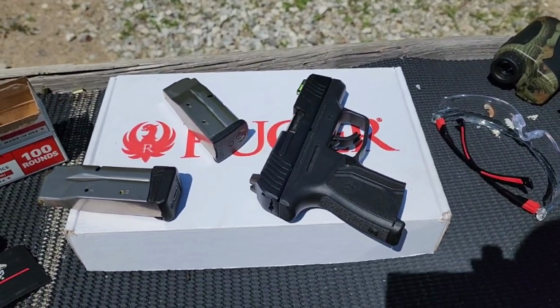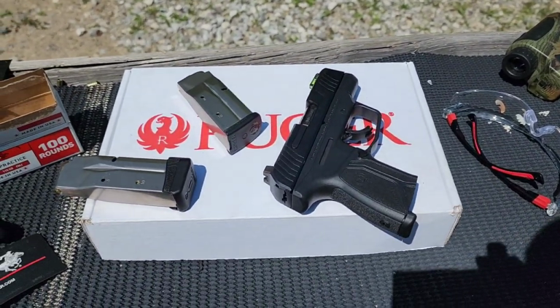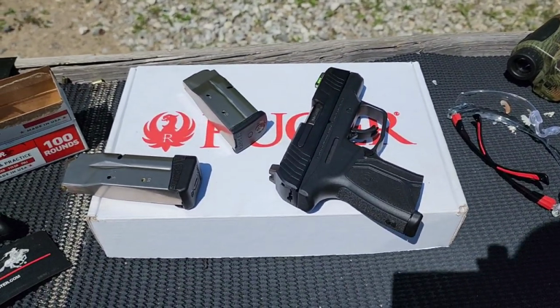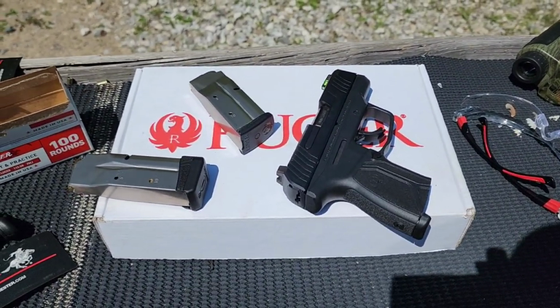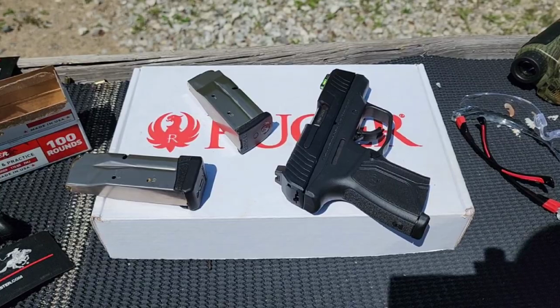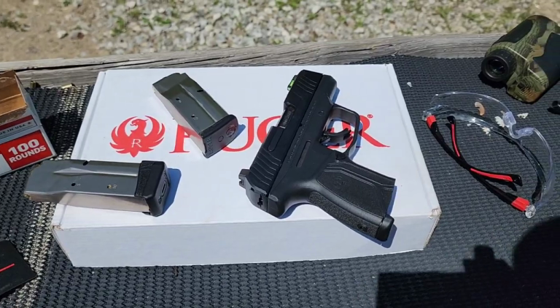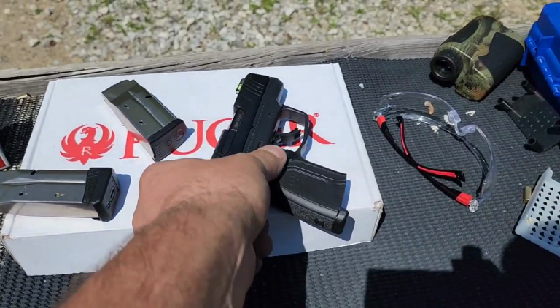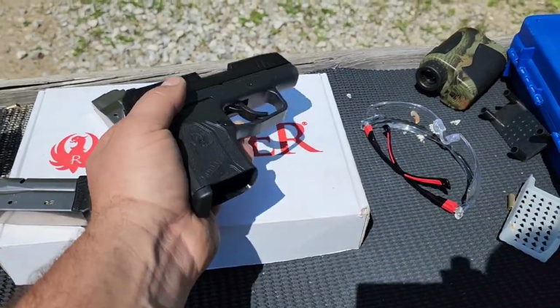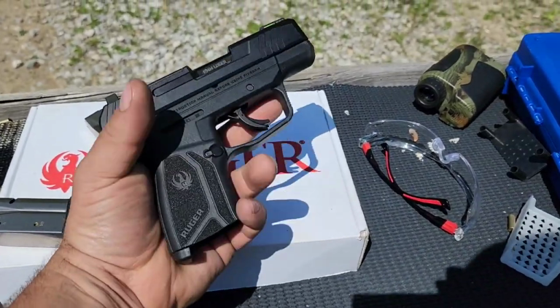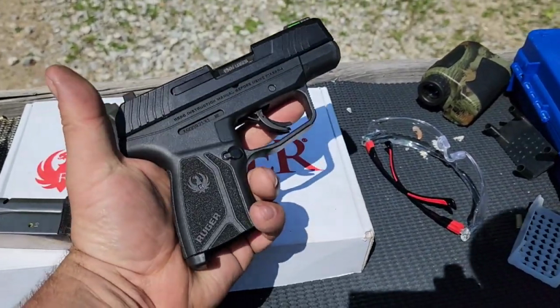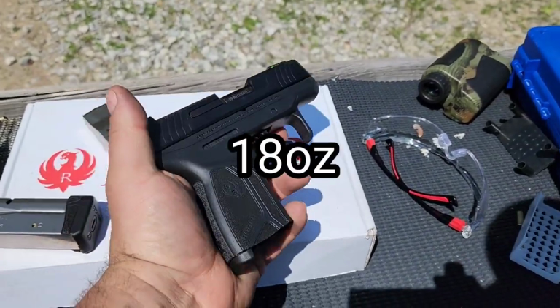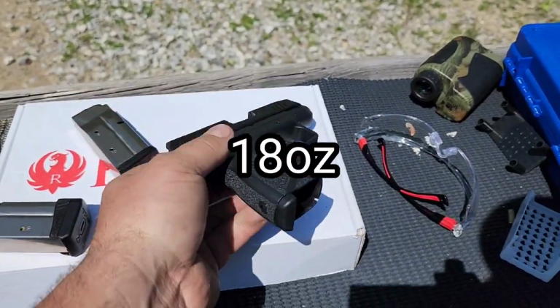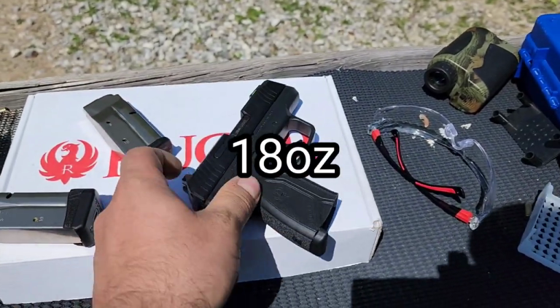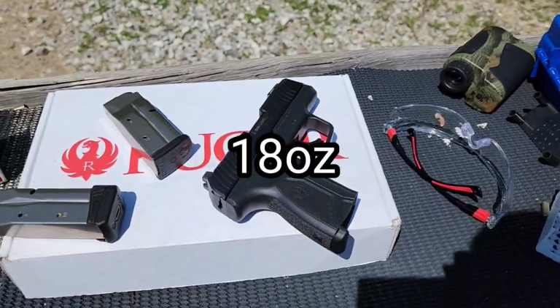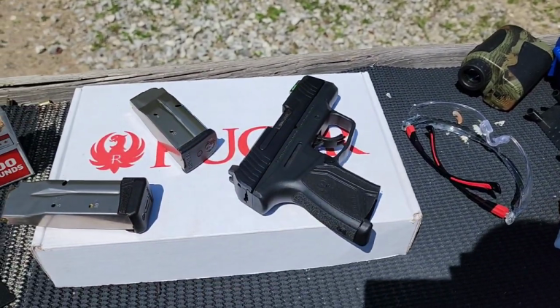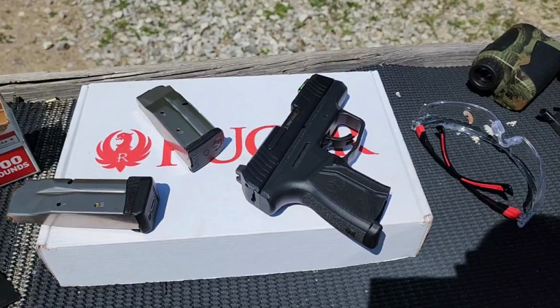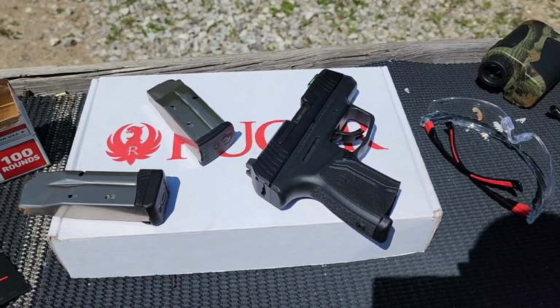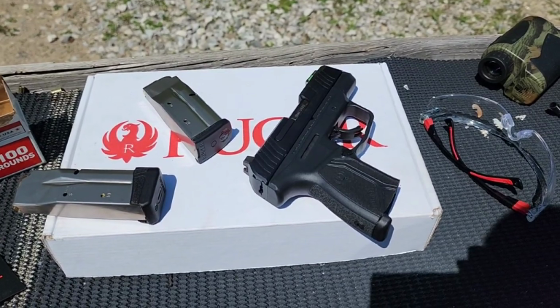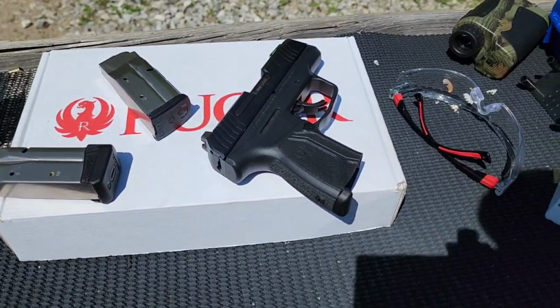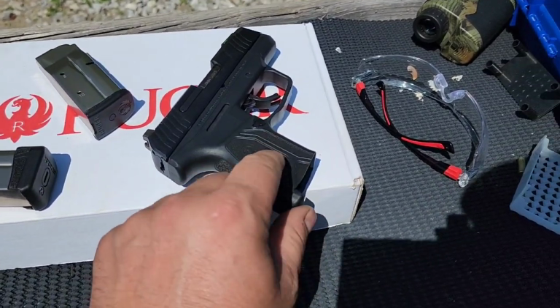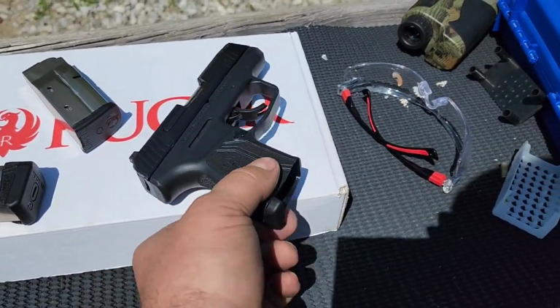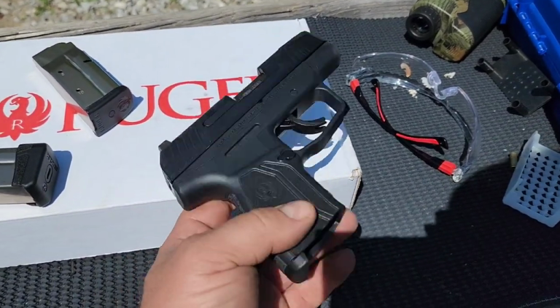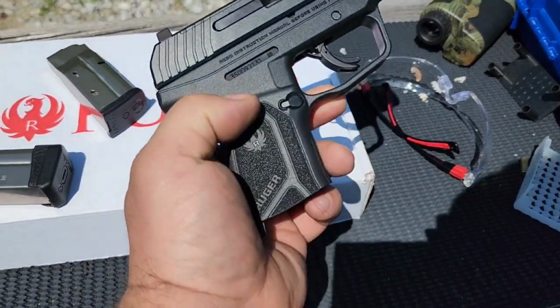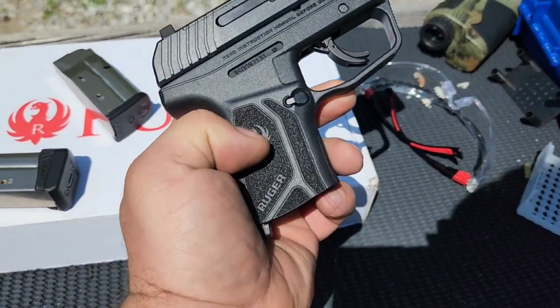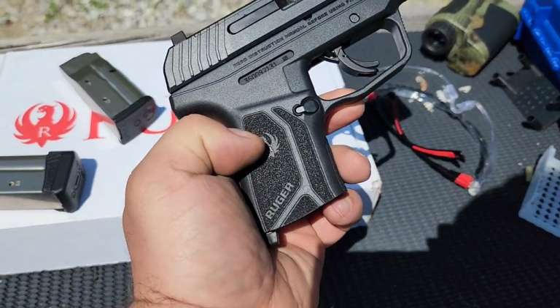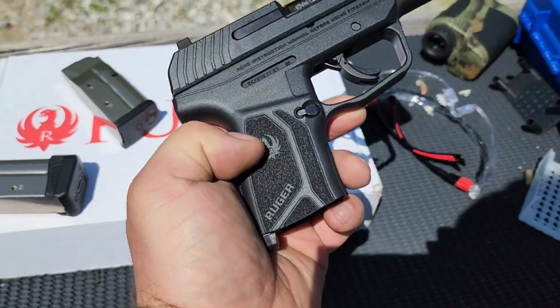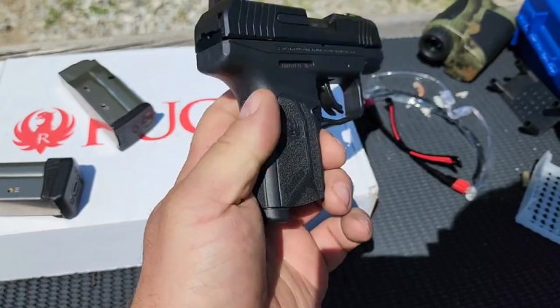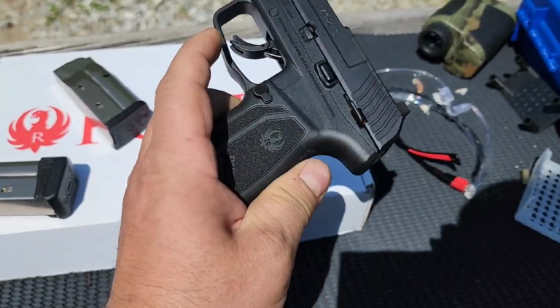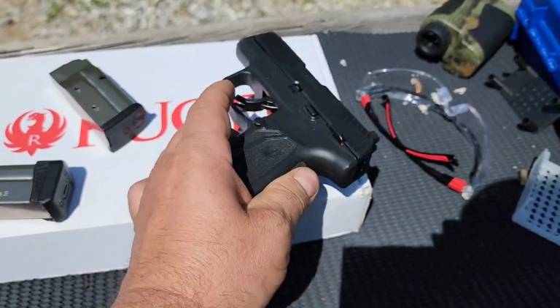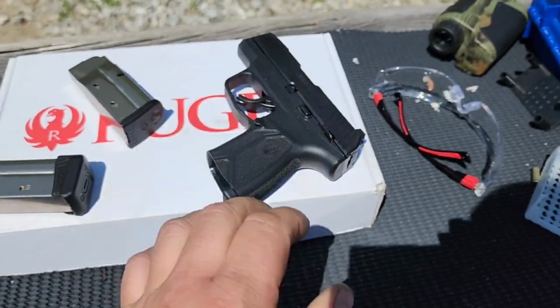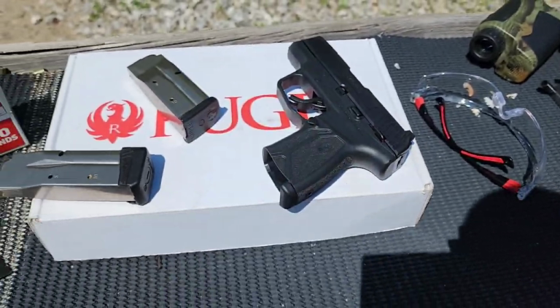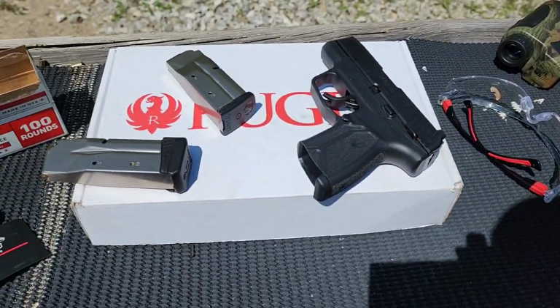Recoil I would describe as snappy because it's pretty lightweight, so it does give you a decent amount of recoil for a 9mm. But other than being snappy, it's pretty manageable. My grip isn't slipping or anything like that.